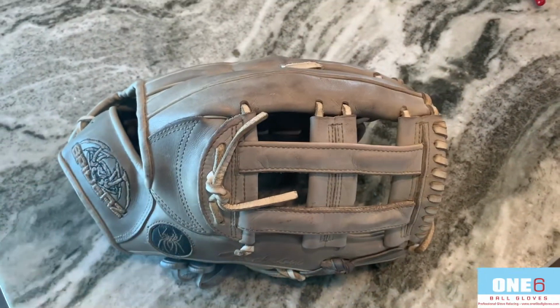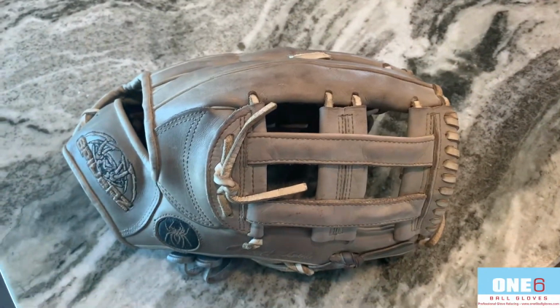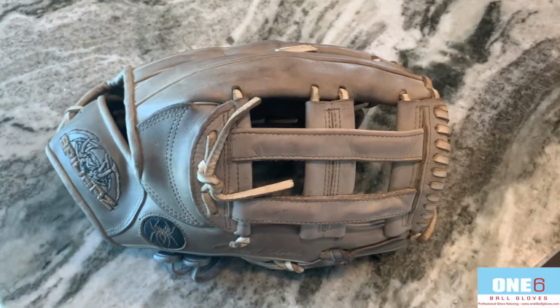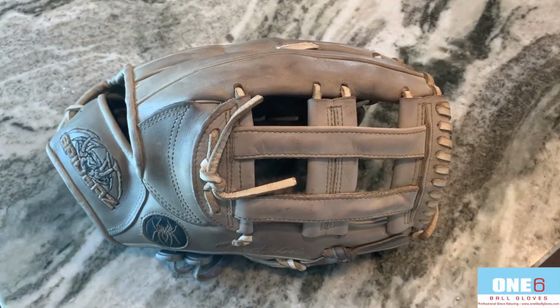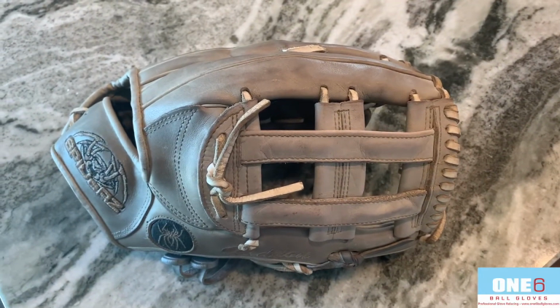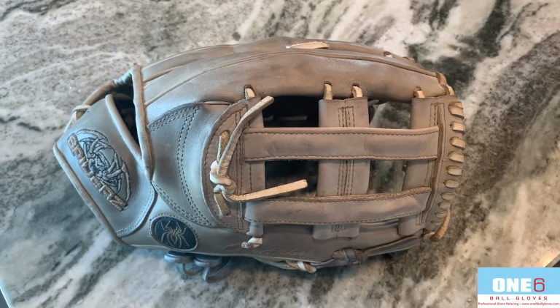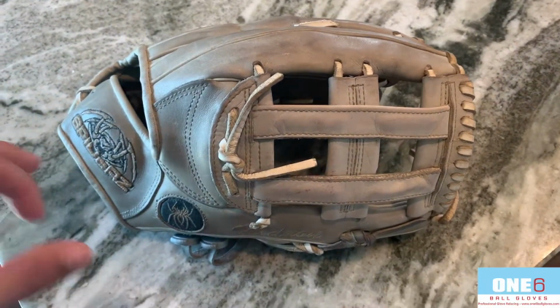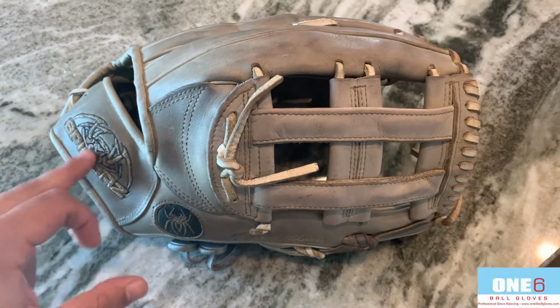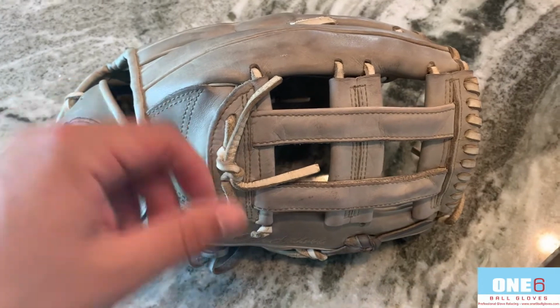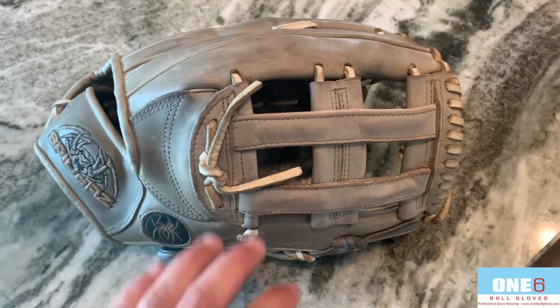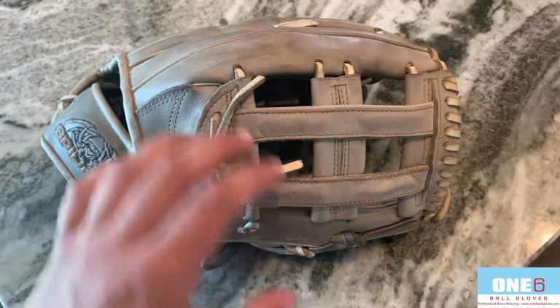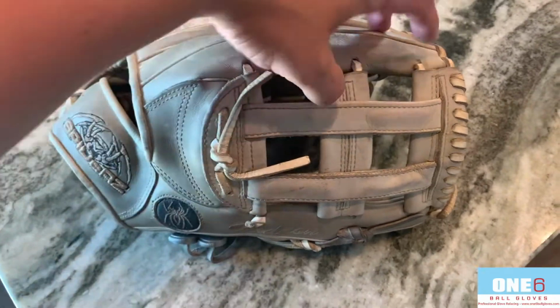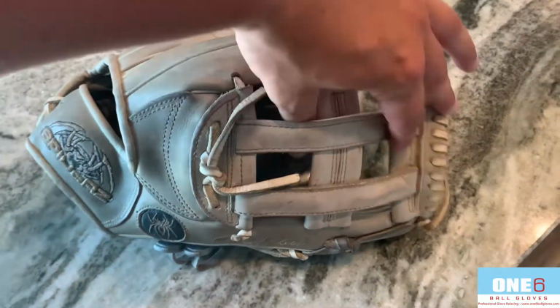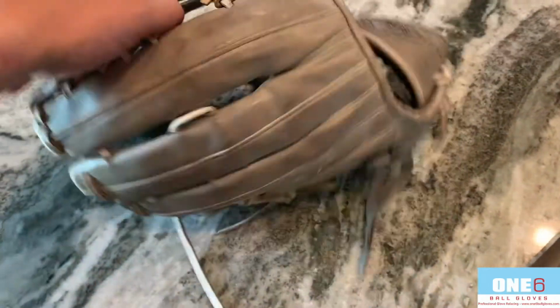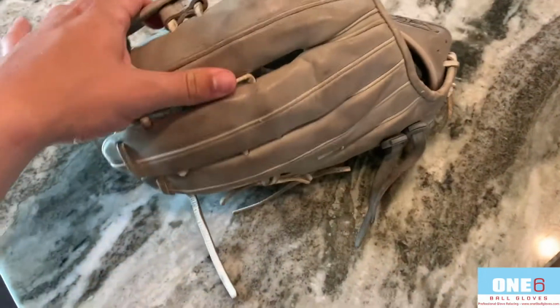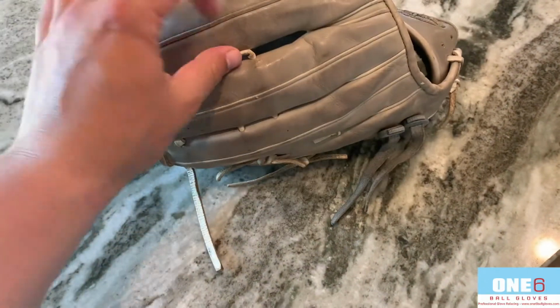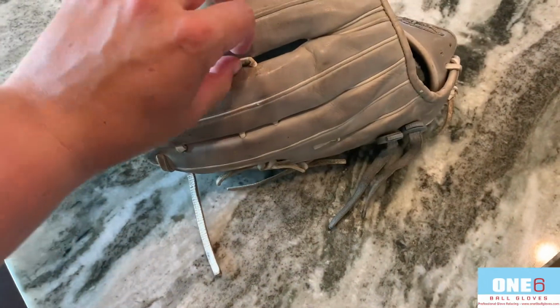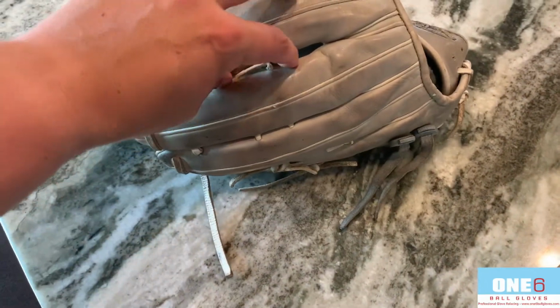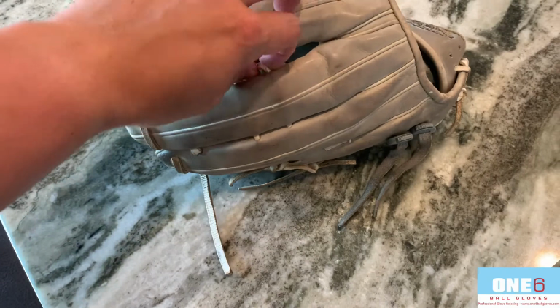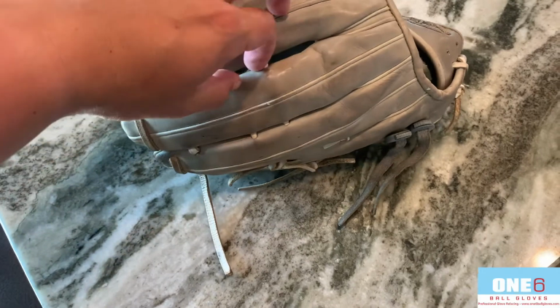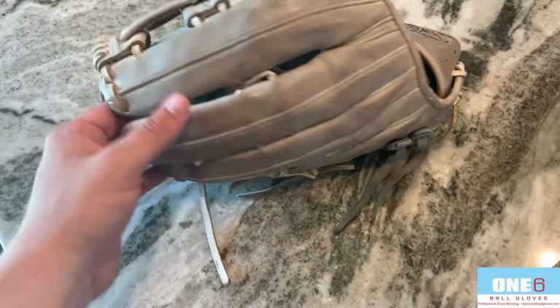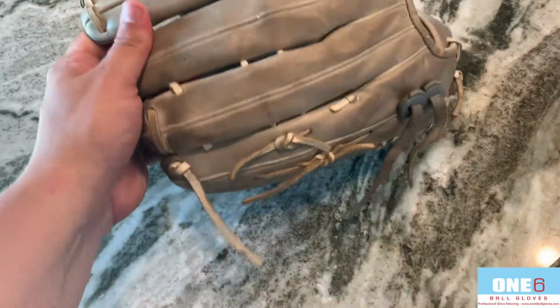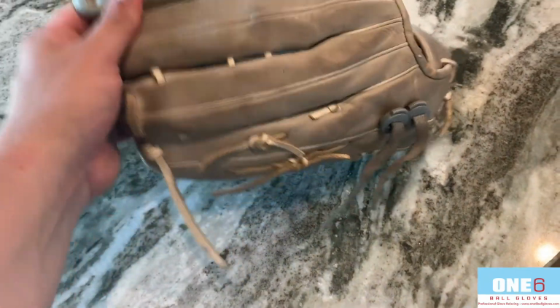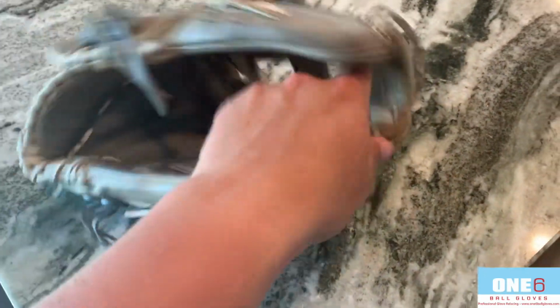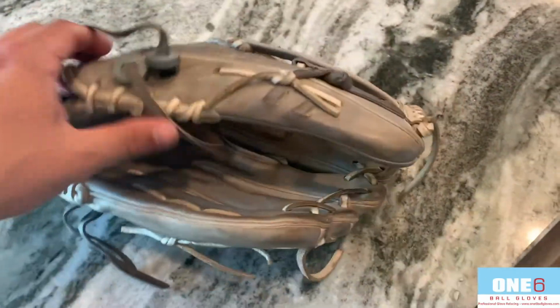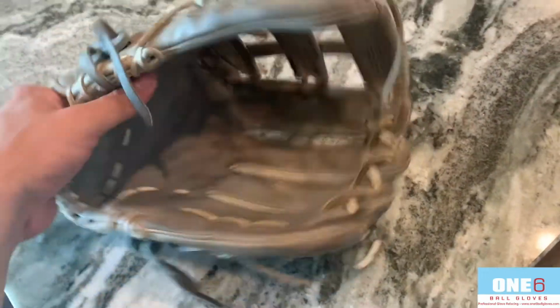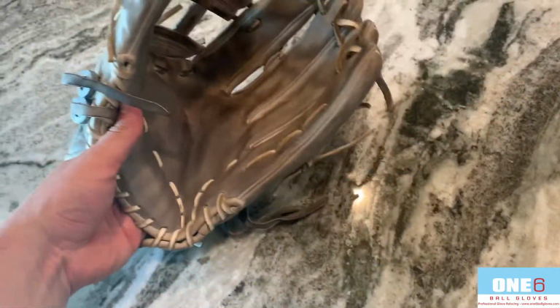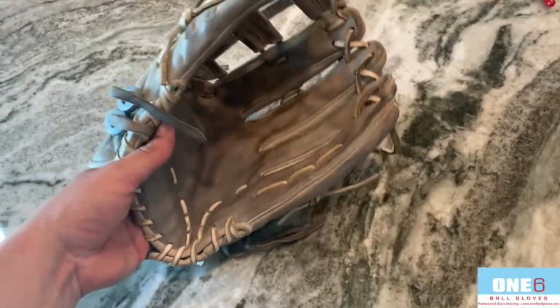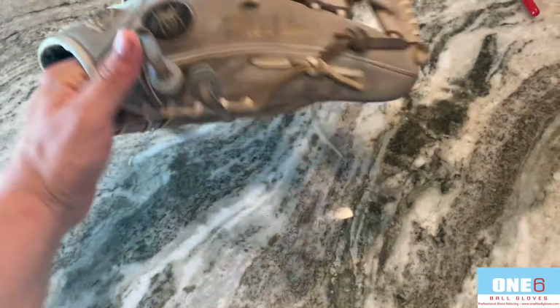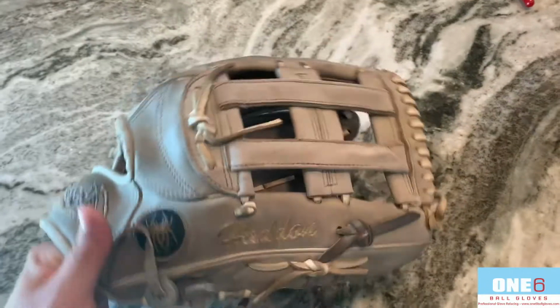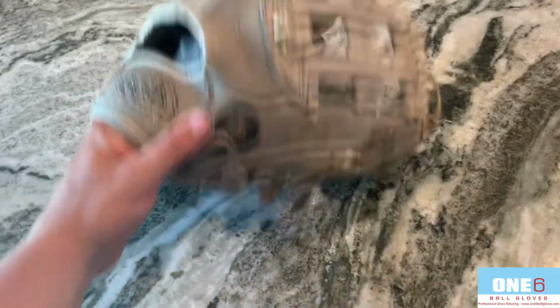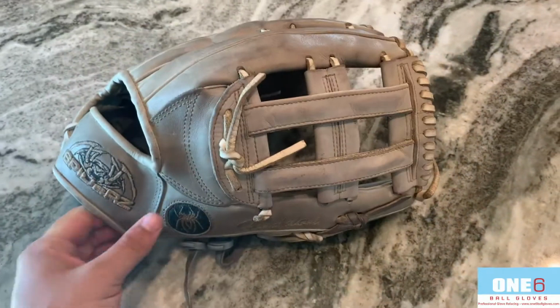I'm going to clean the leather here a little bit, put some new white laces into it, fix this lace rip here, clean that up, clean up the palm a little bit, get some of that dirt out. It should turn out really nice and I'll show you guys what it looks like when it's all finished up.